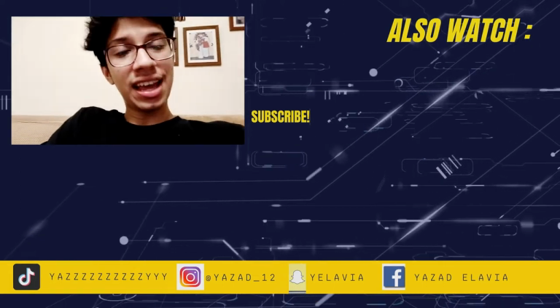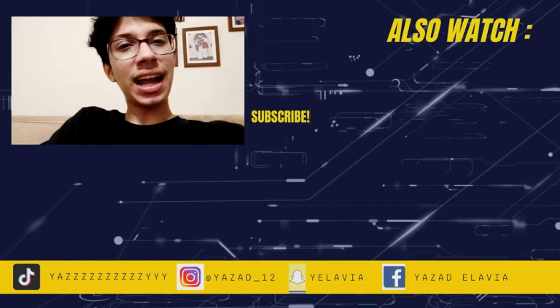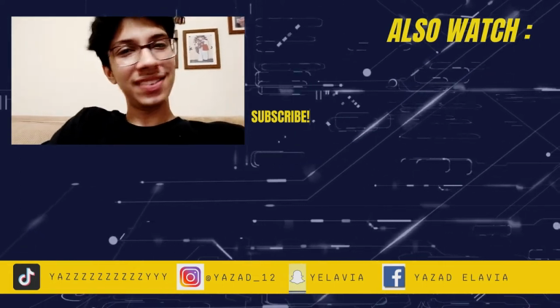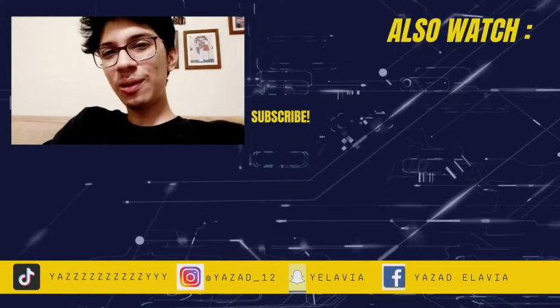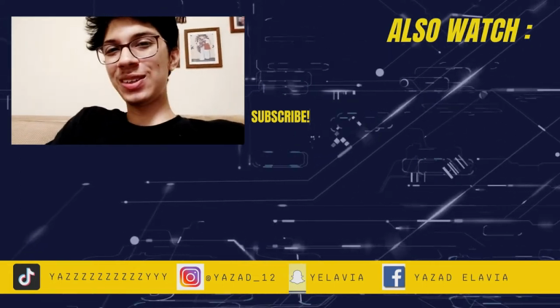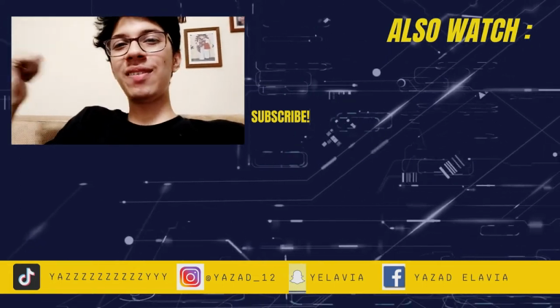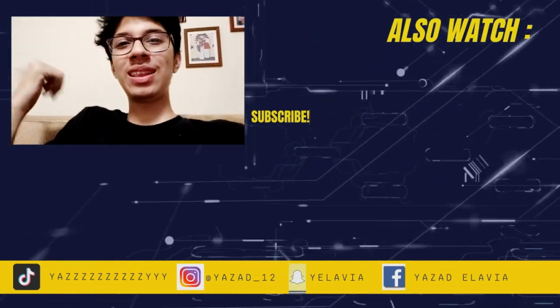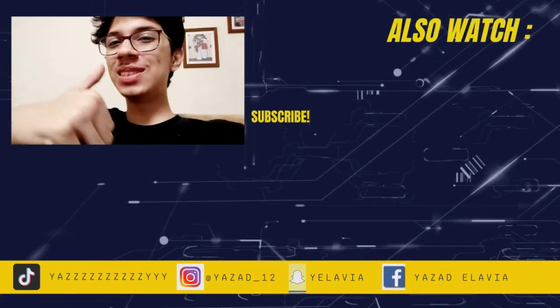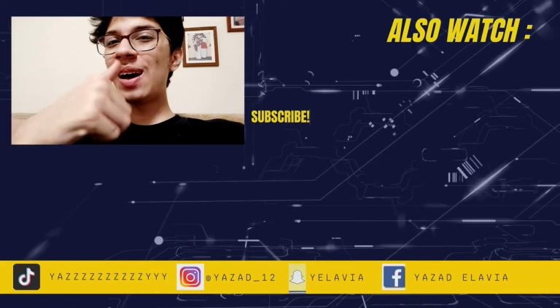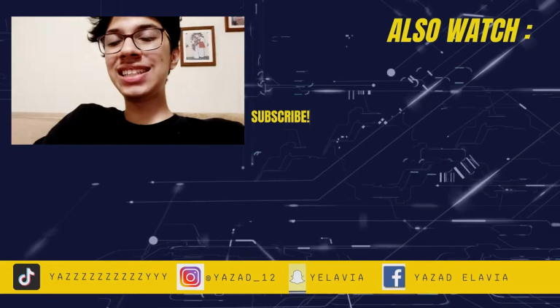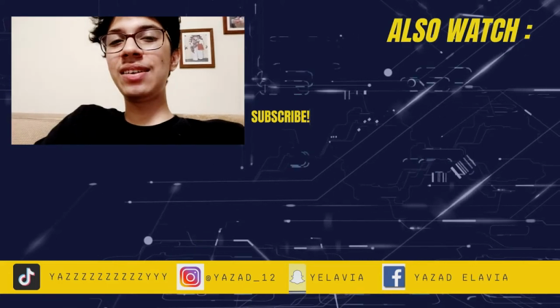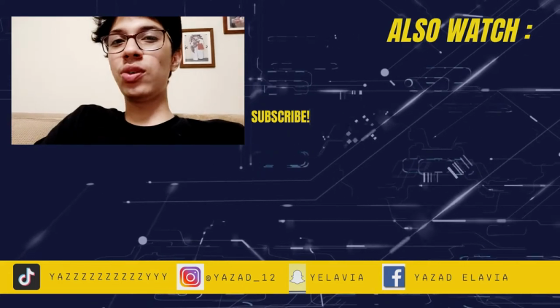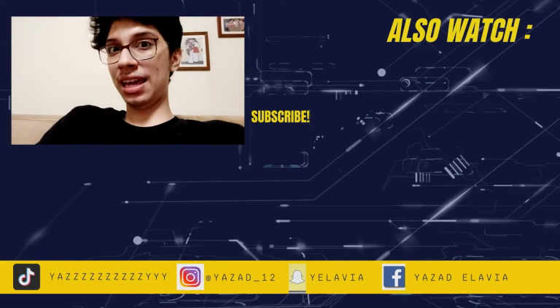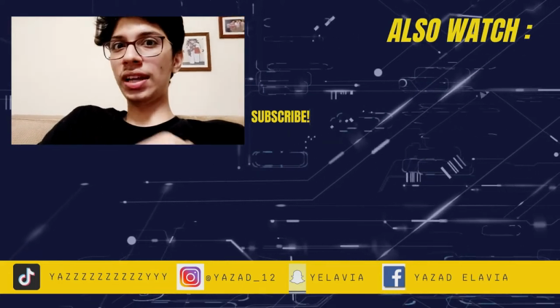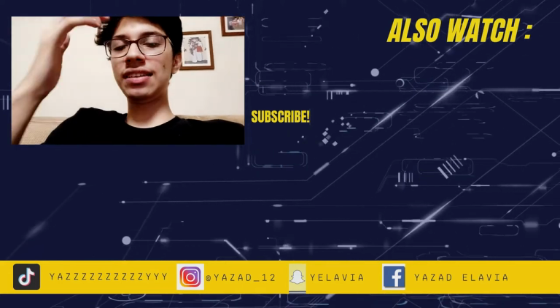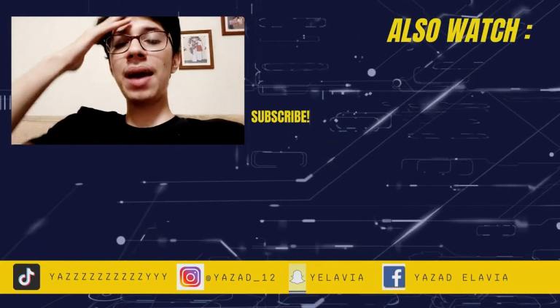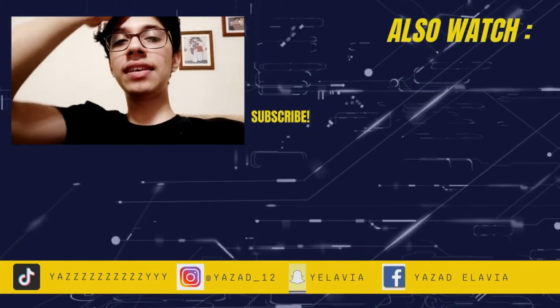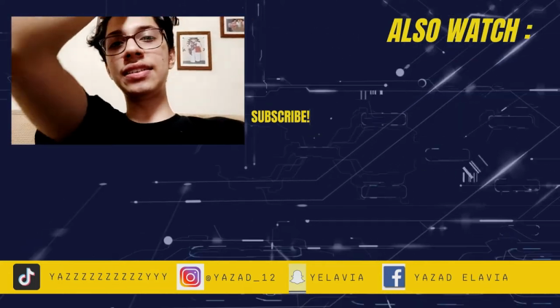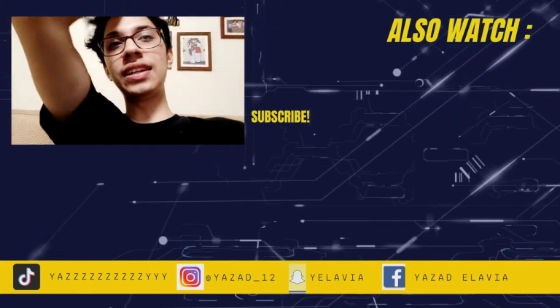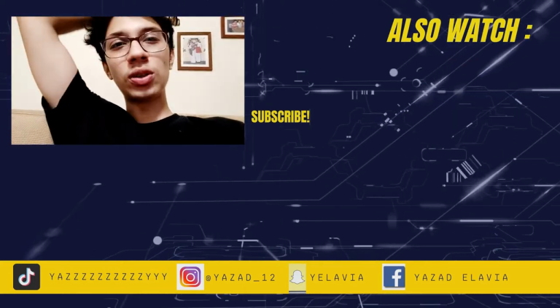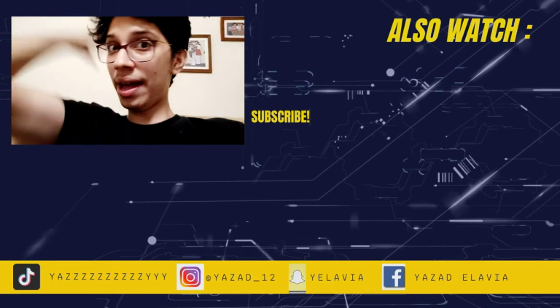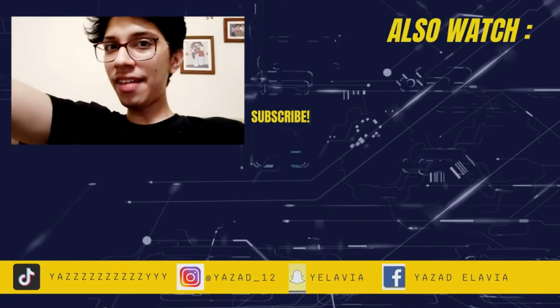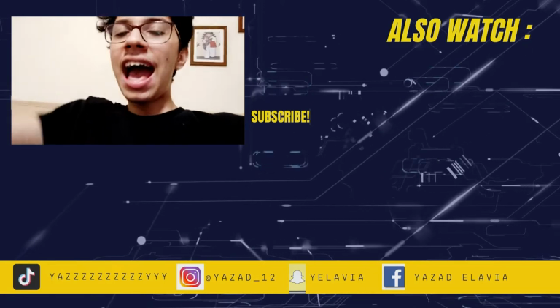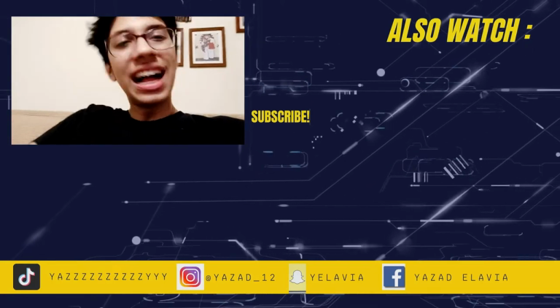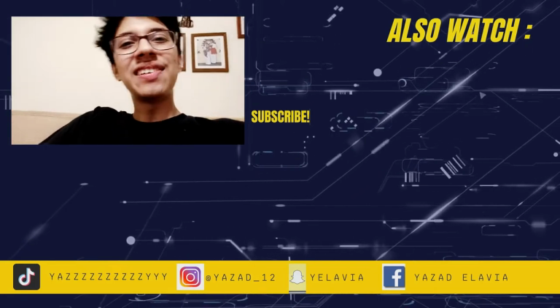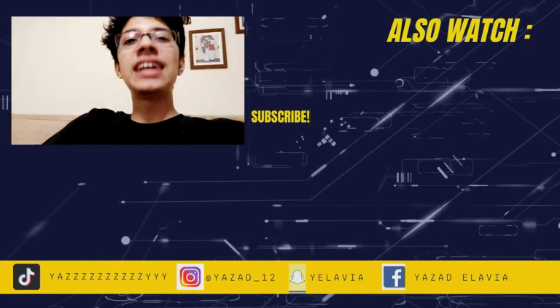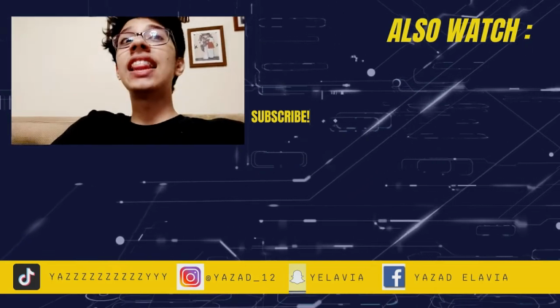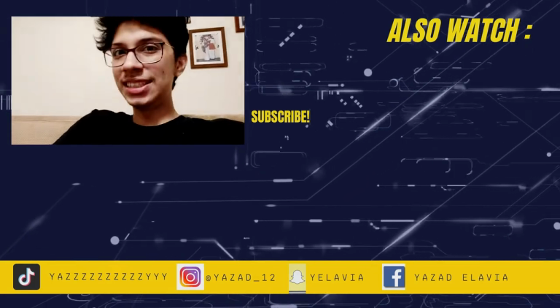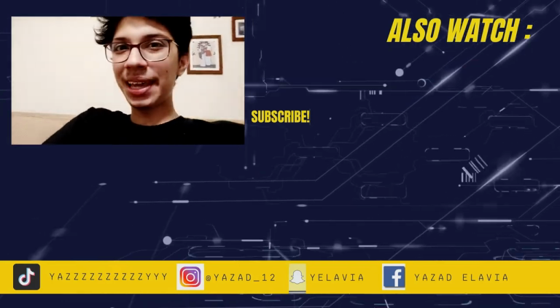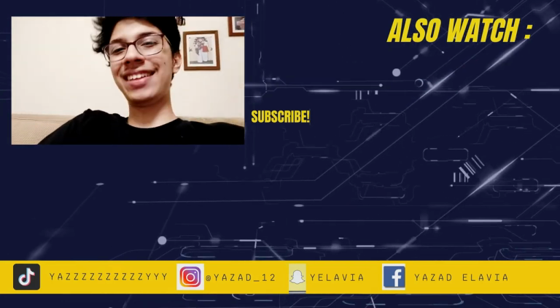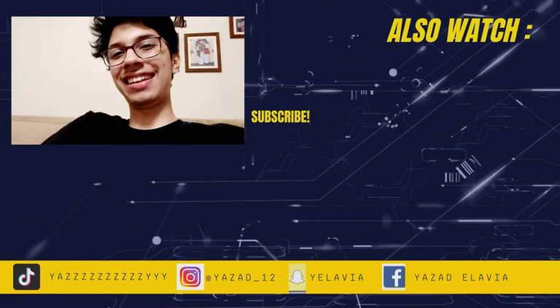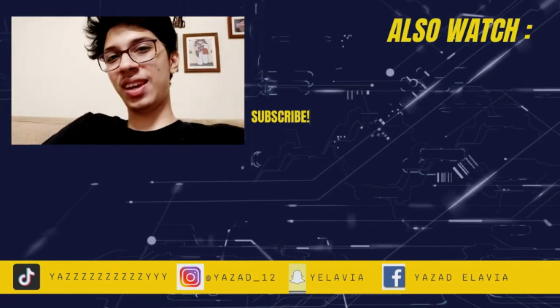If you like this video, make sure you give it a big fat thumbs up and send it to me if you make it on Instagram. And I'll see you guys this week with another video.